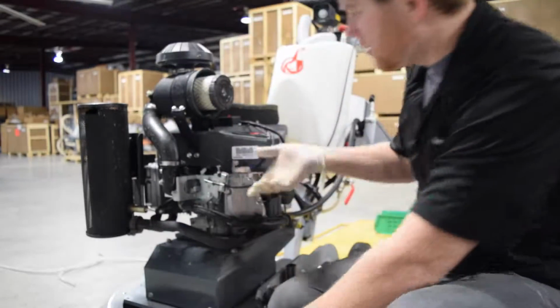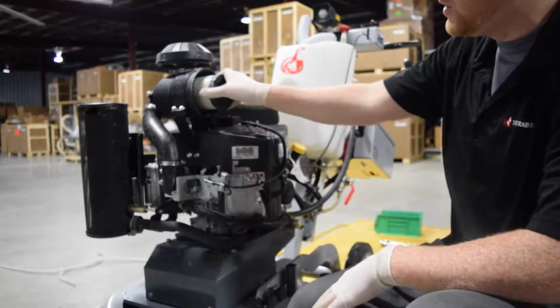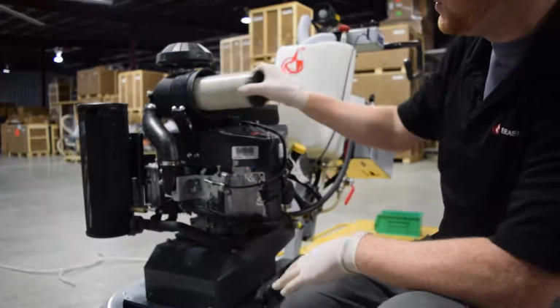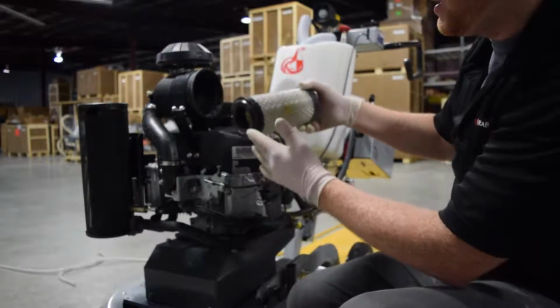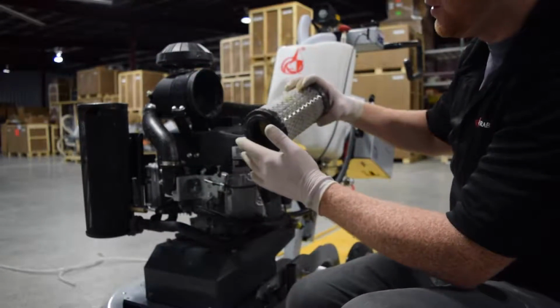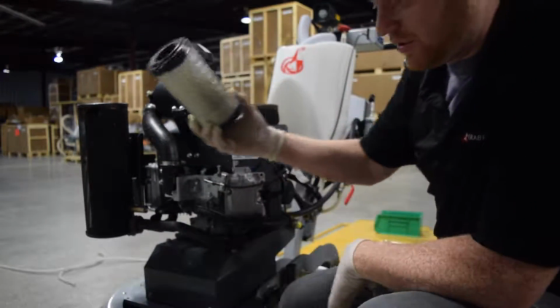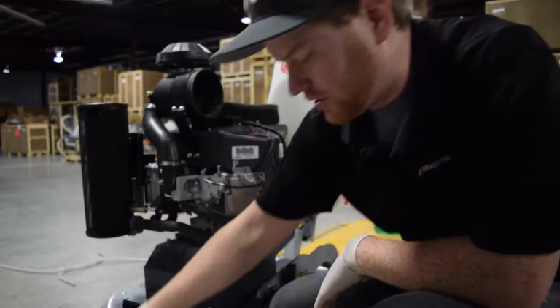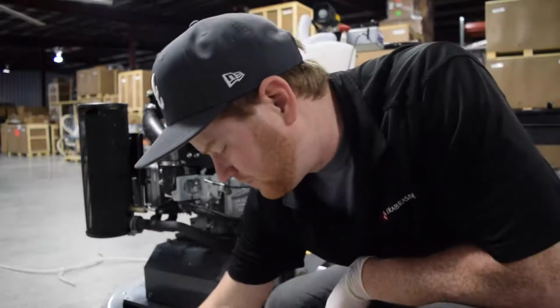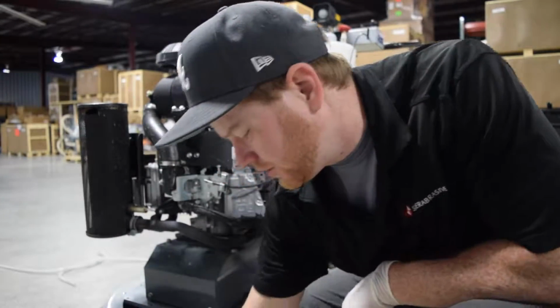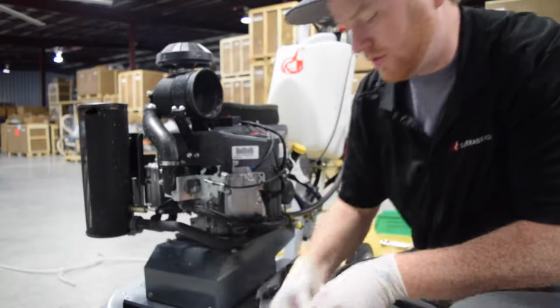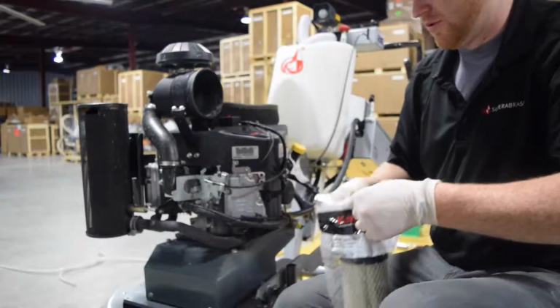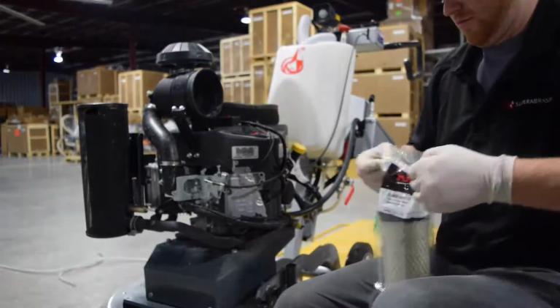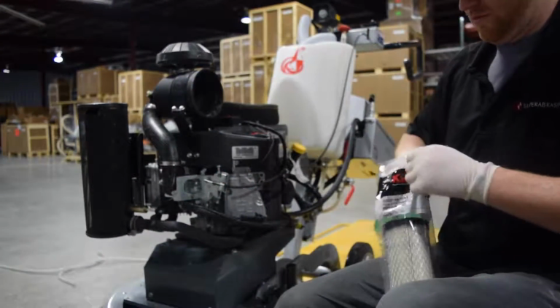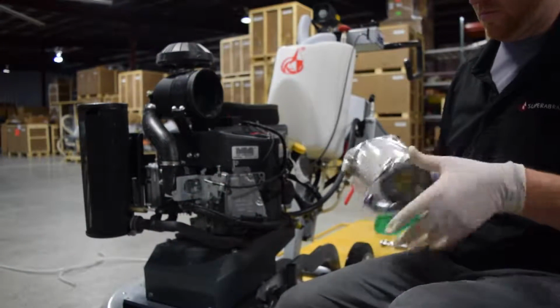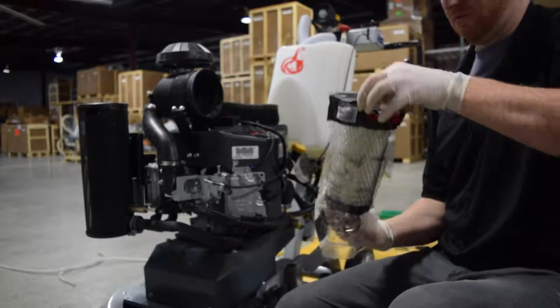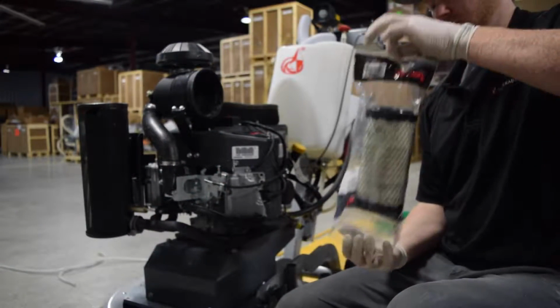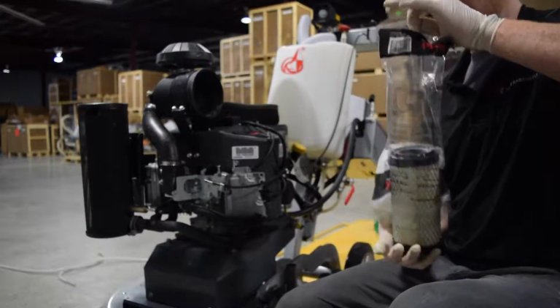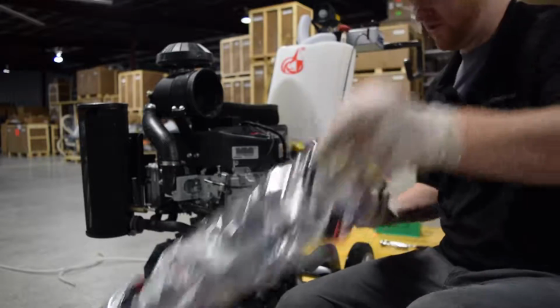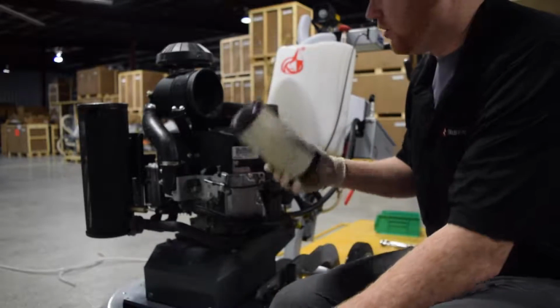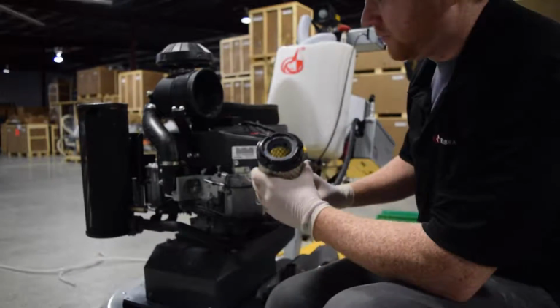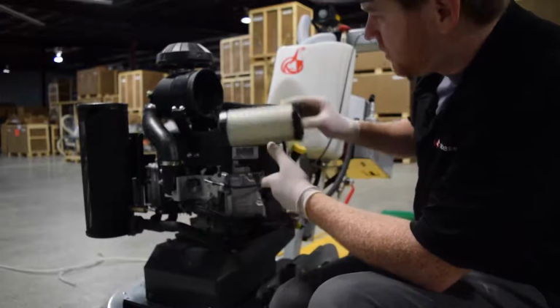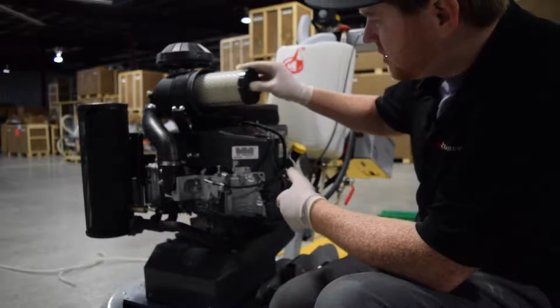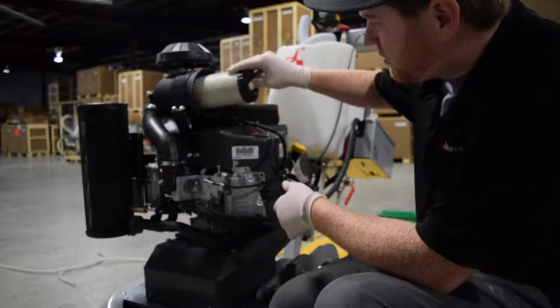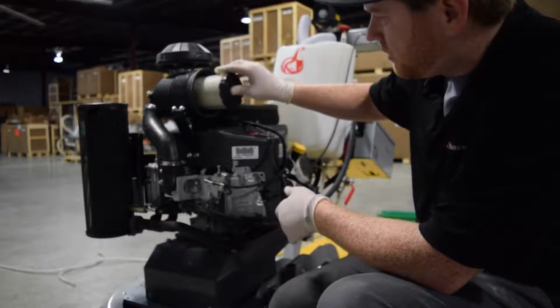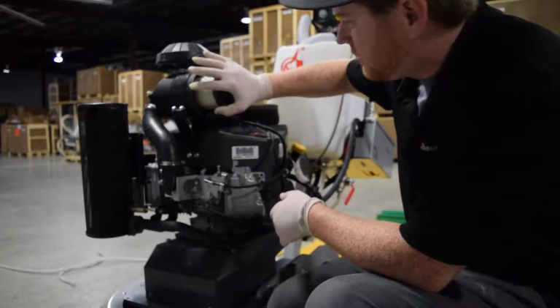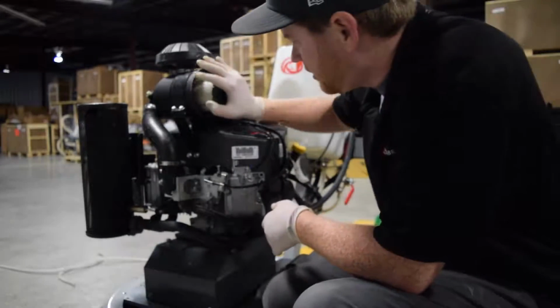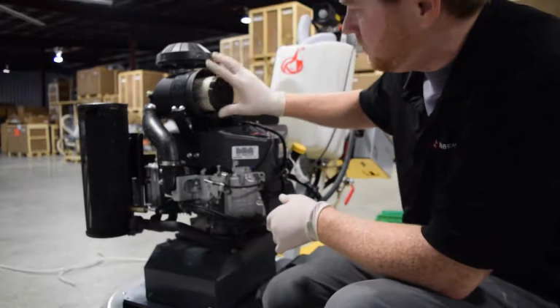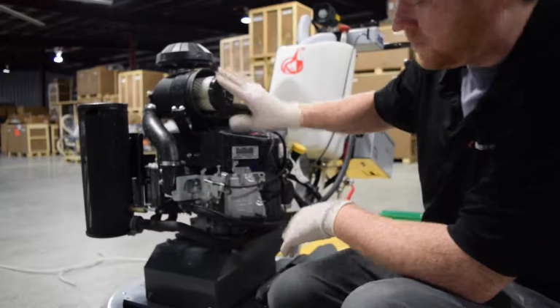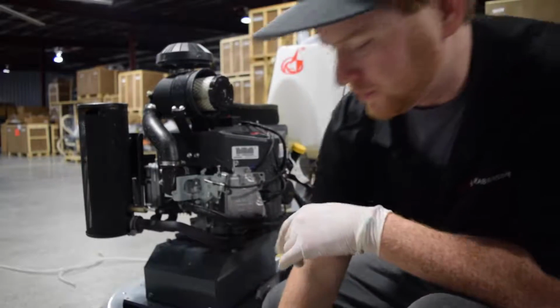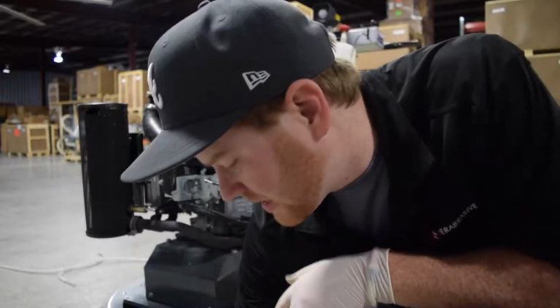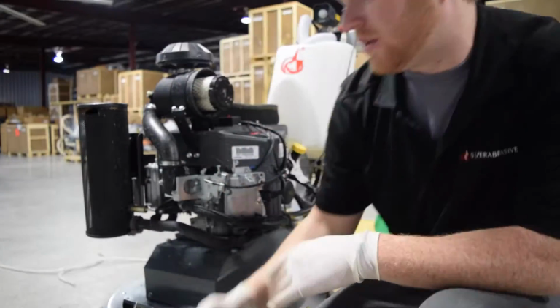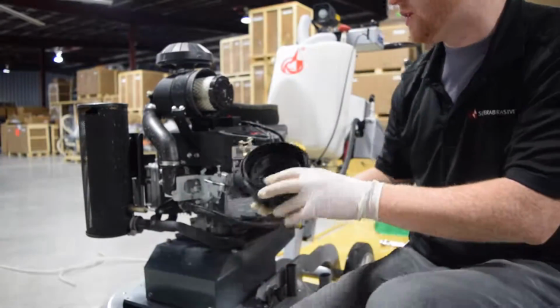Then you got your air filter right here. Discard your old filter. Take the new one and just pop it right in there in the slot. Doesn't have to be in any direction.